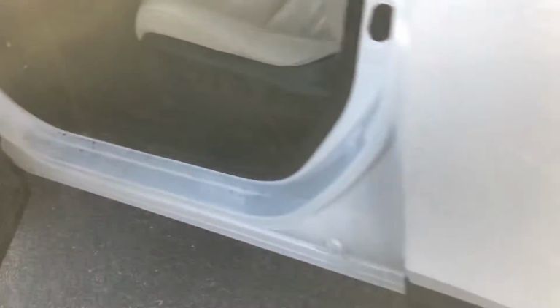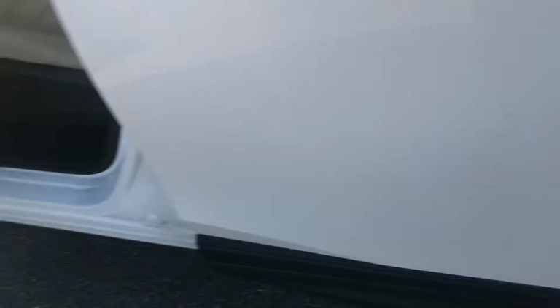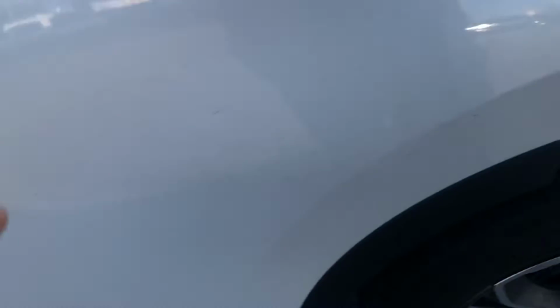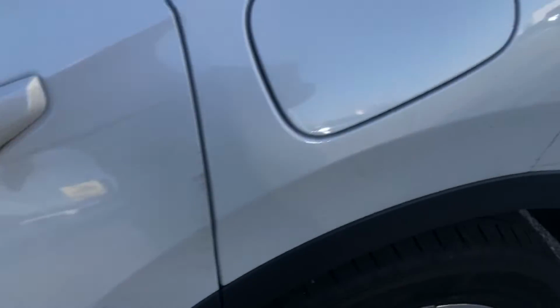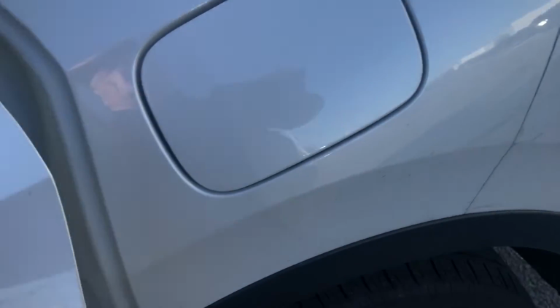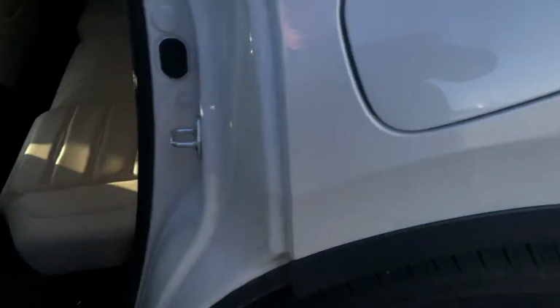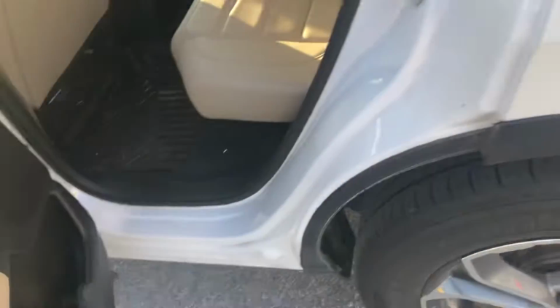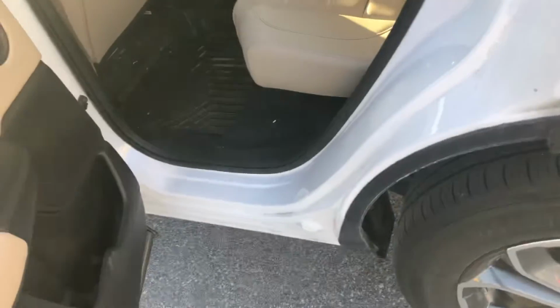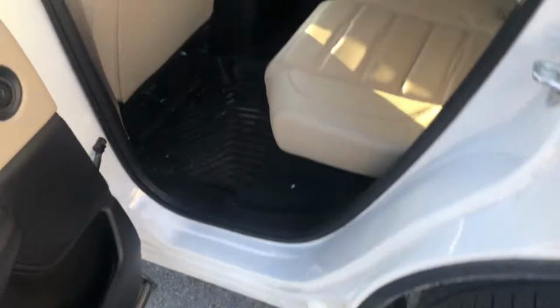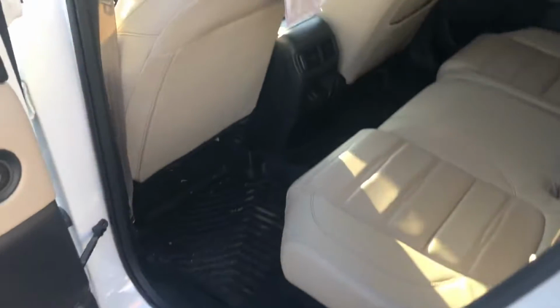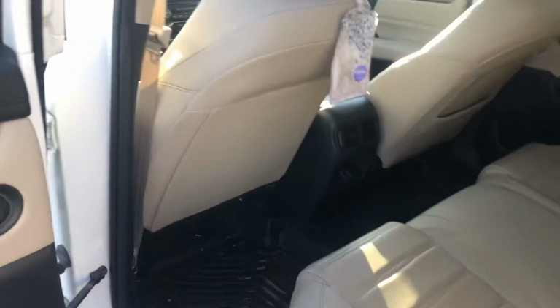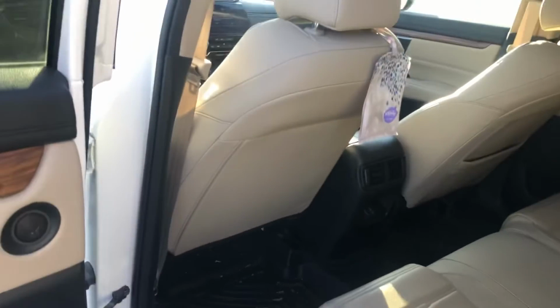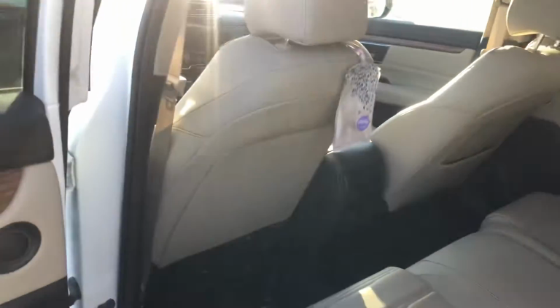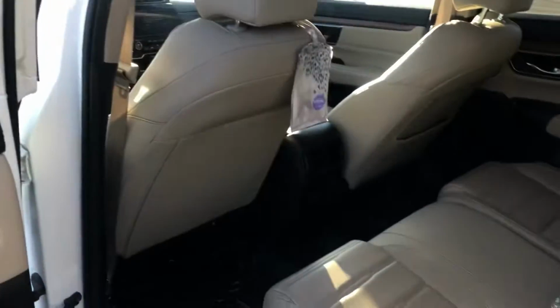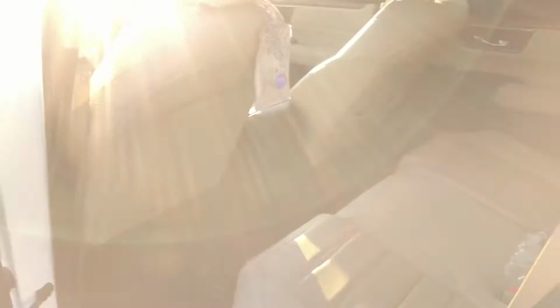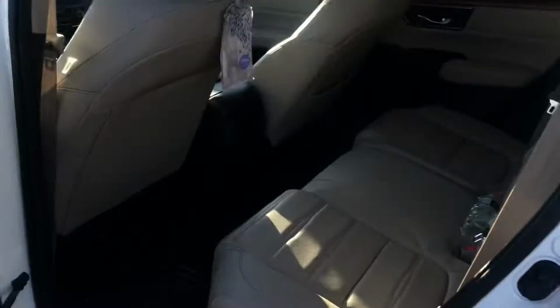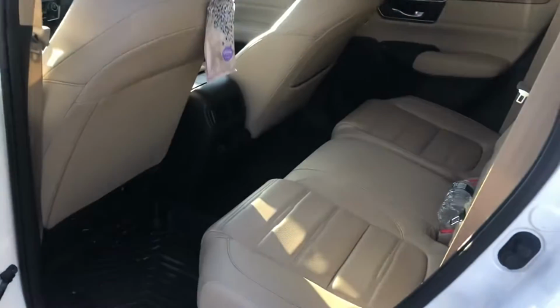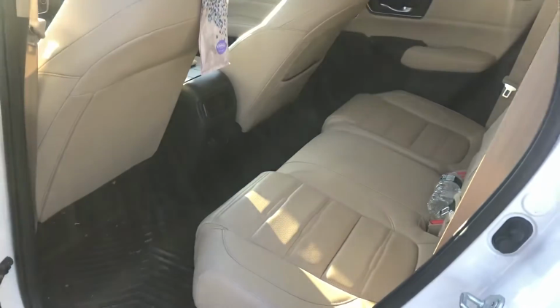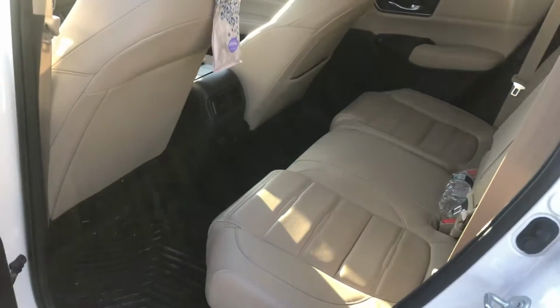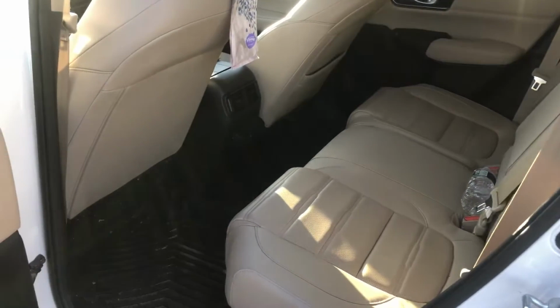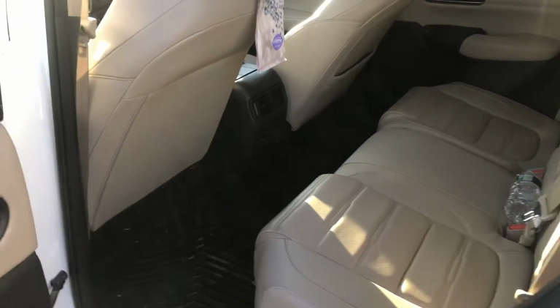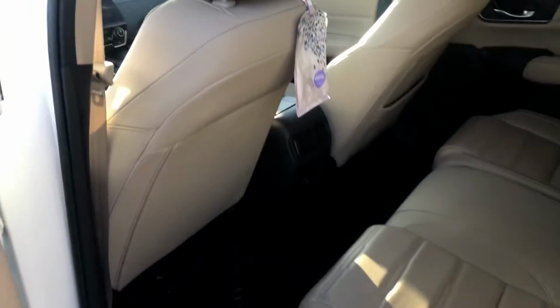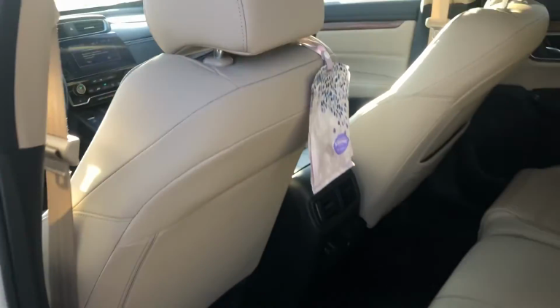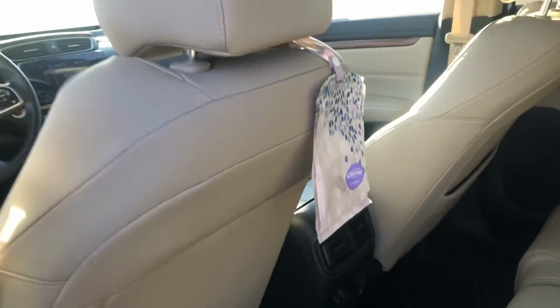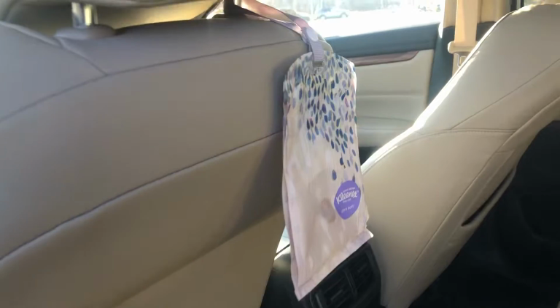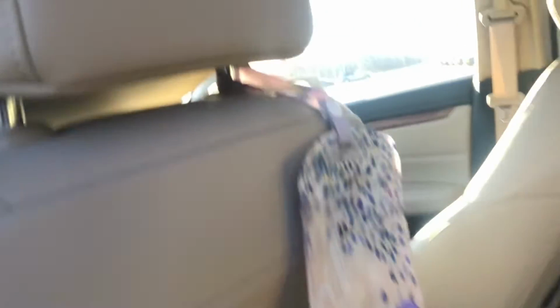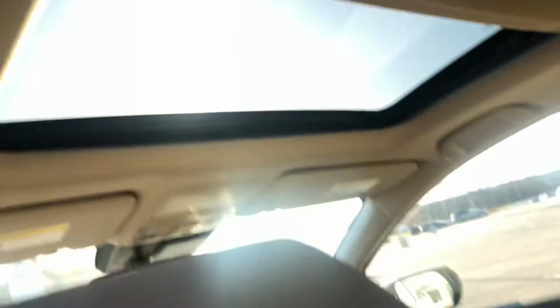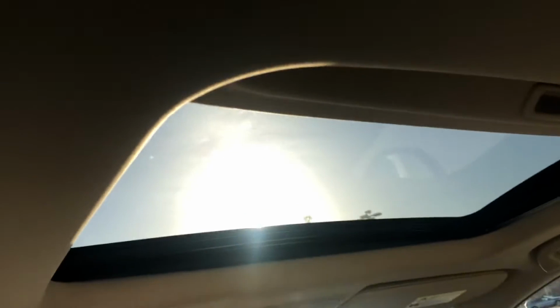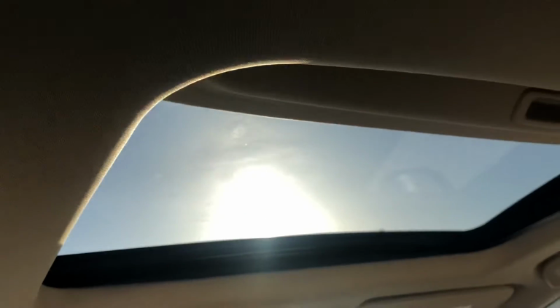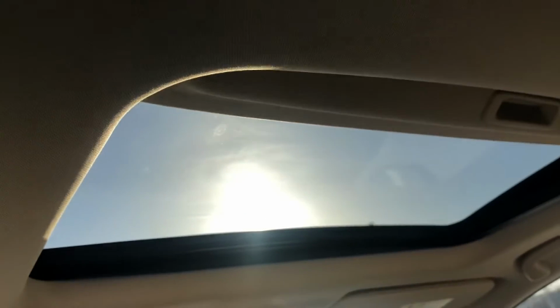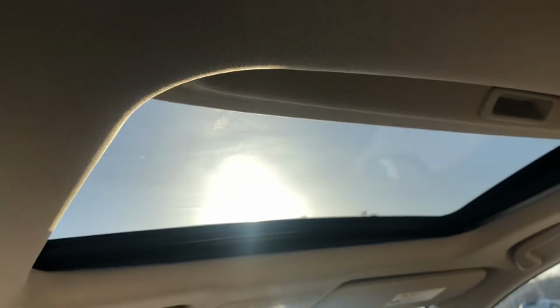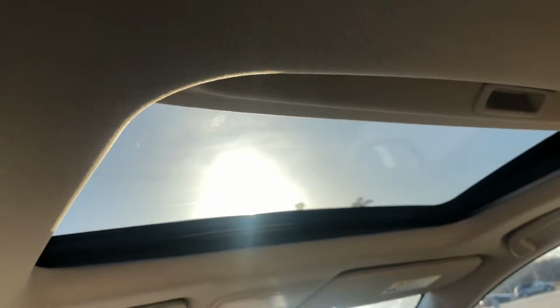This vehicle does have a remote start as well, which is a very nice option. It's in incredible condition, and it has a sunroof.